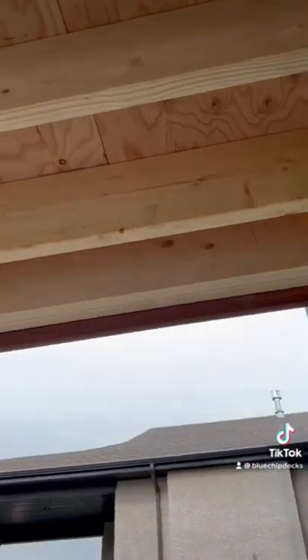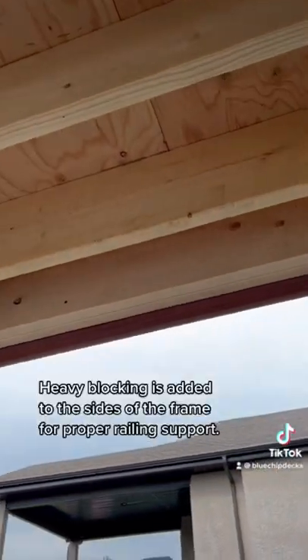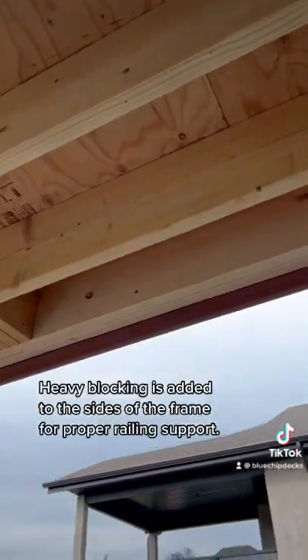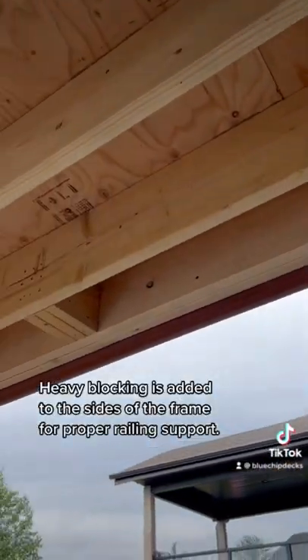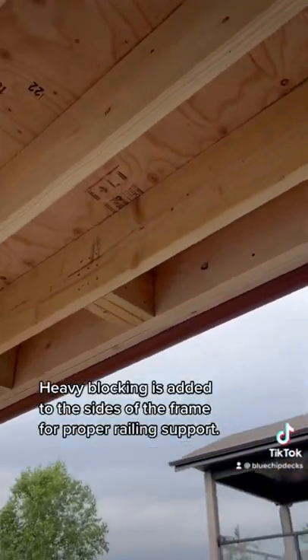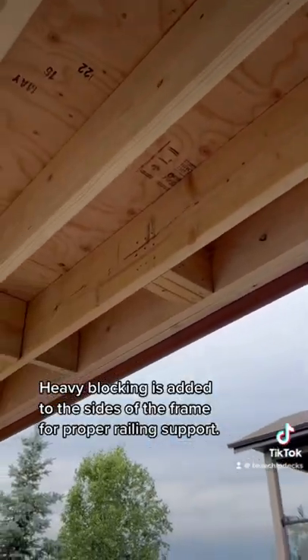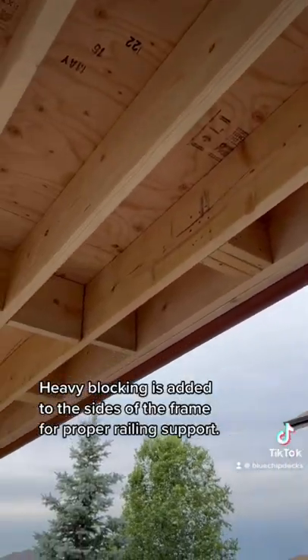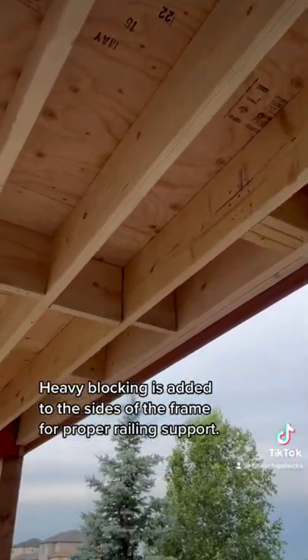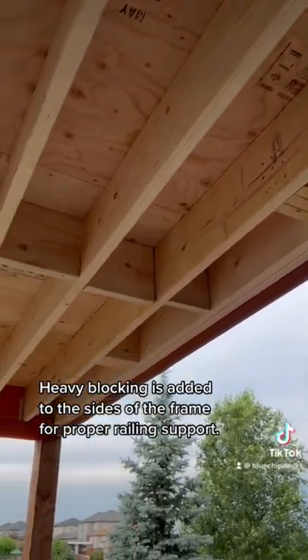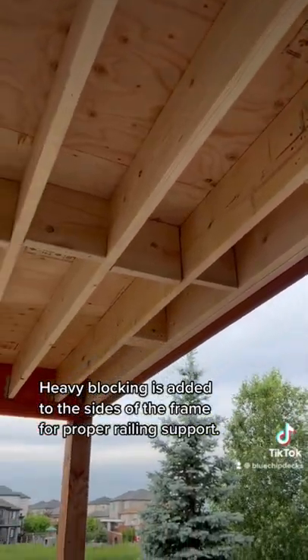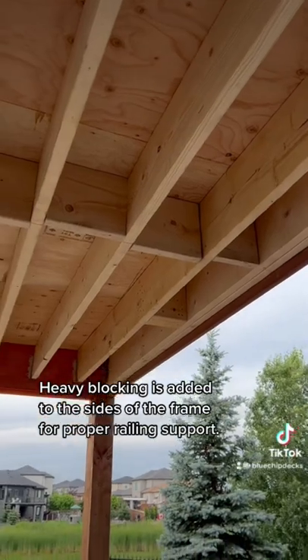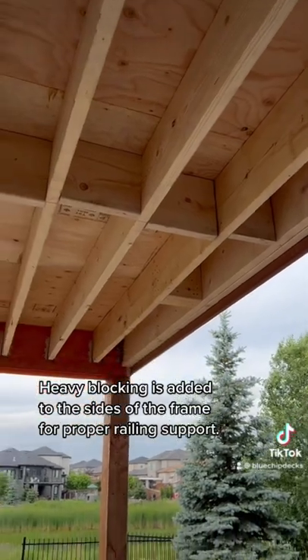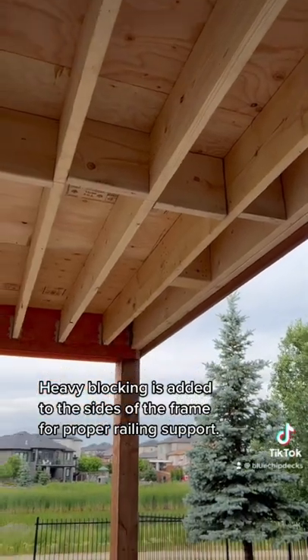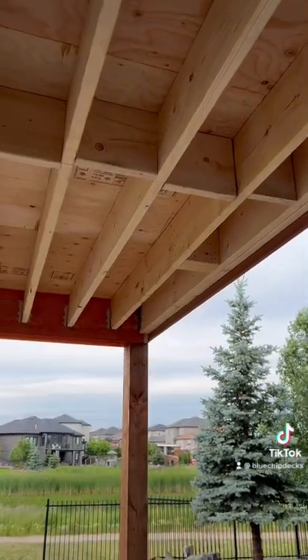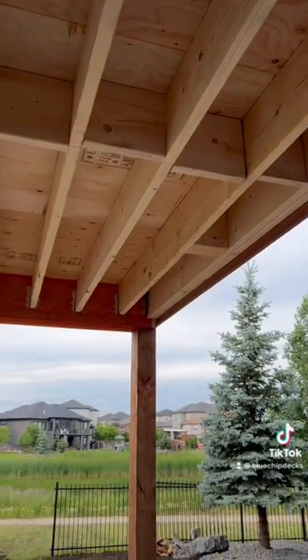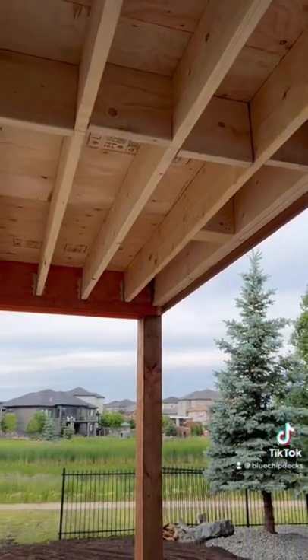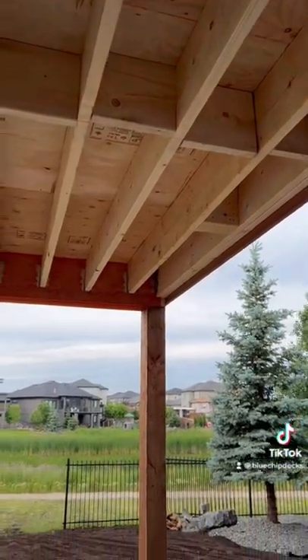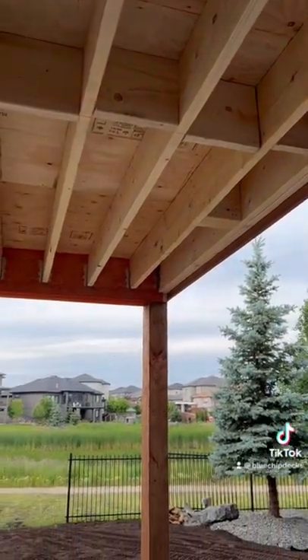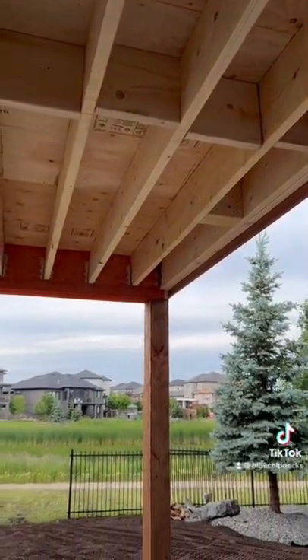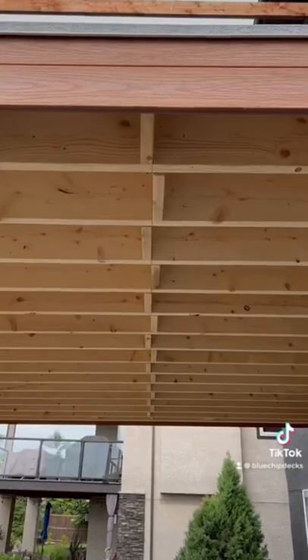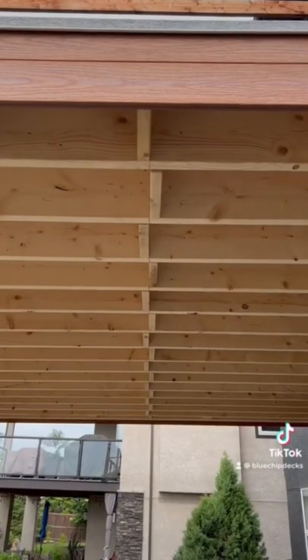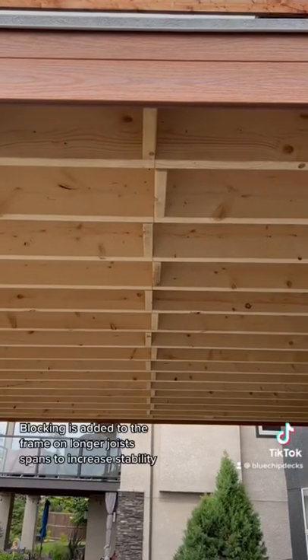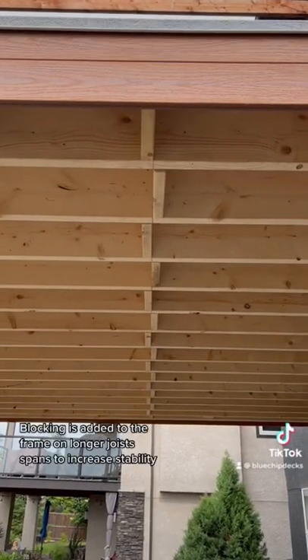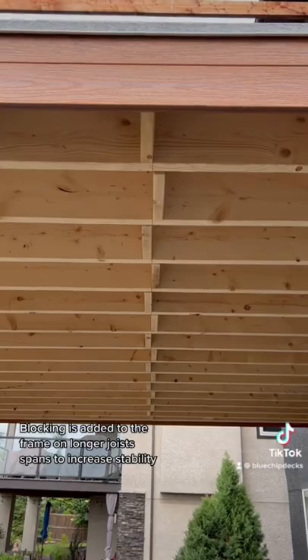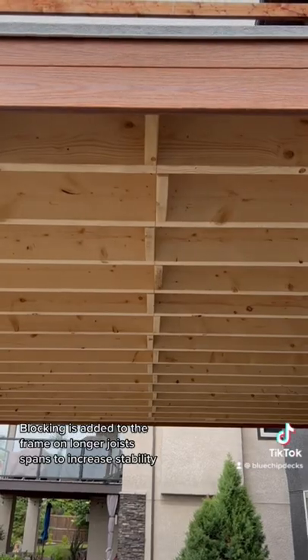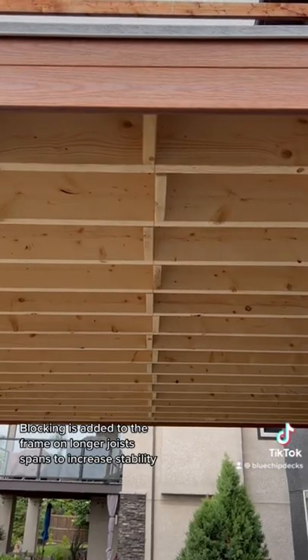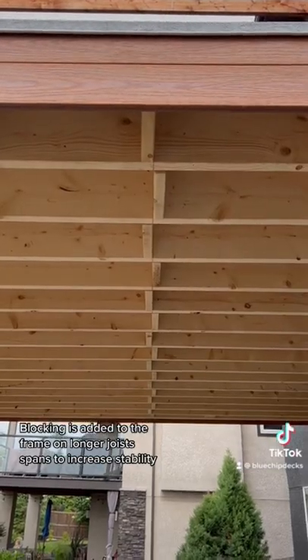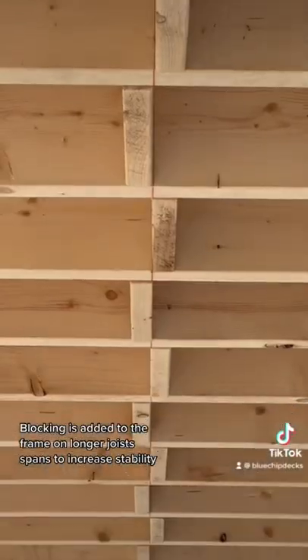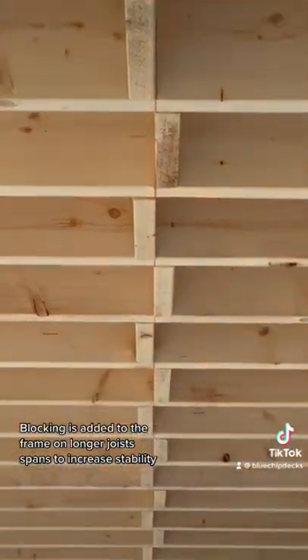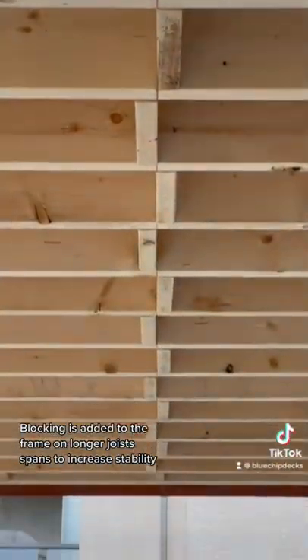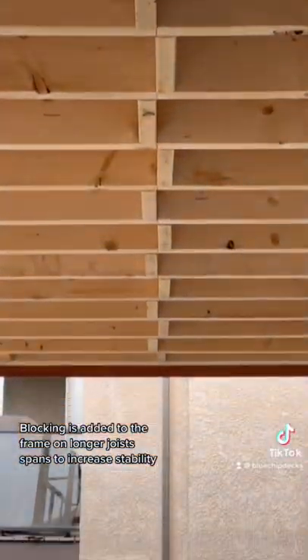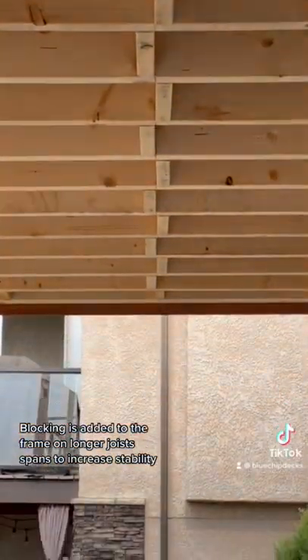Heavy blocking is added to the sides of the frame for proper railing support. Blocking is also added to the frame on longer joist bands to increase stability.